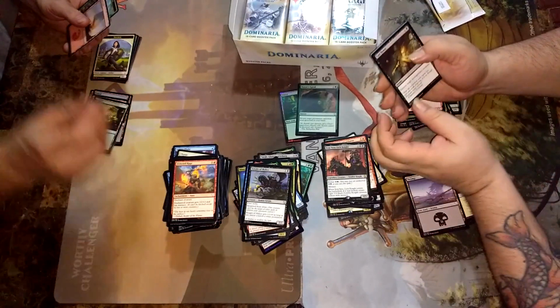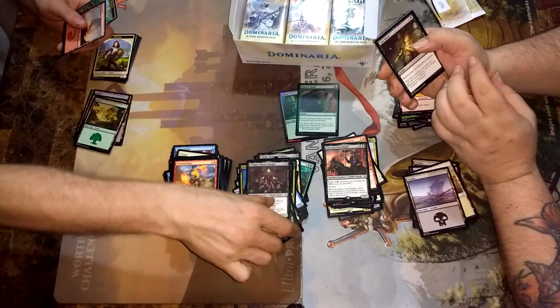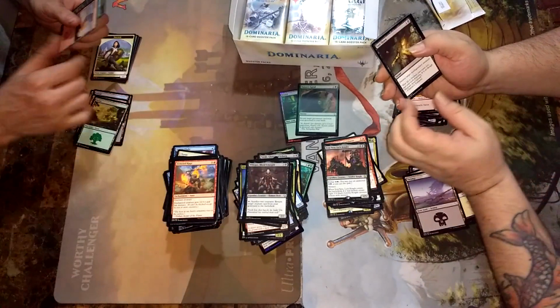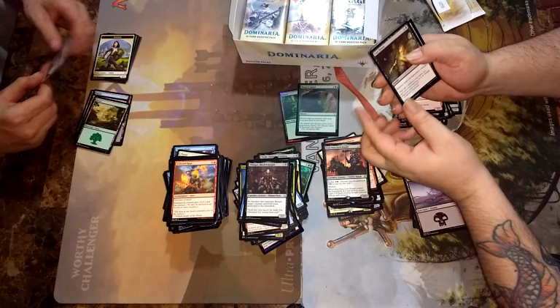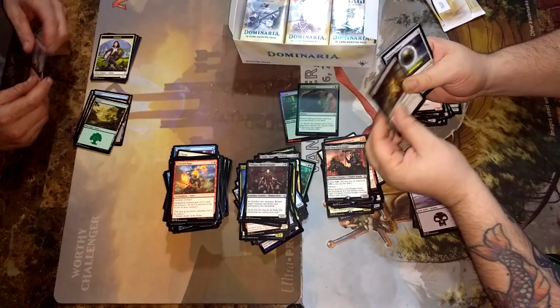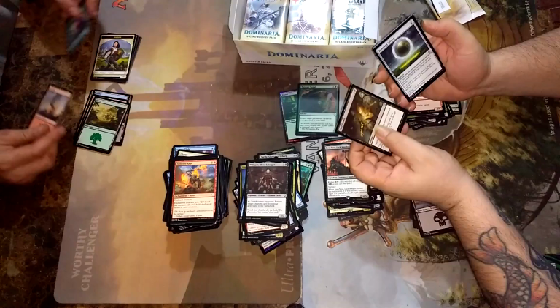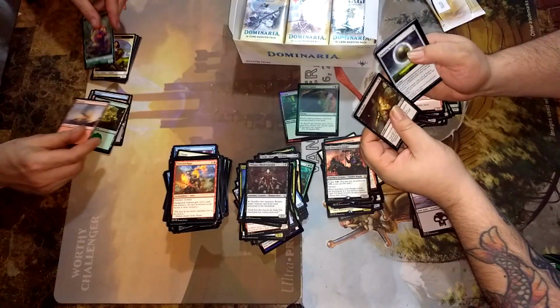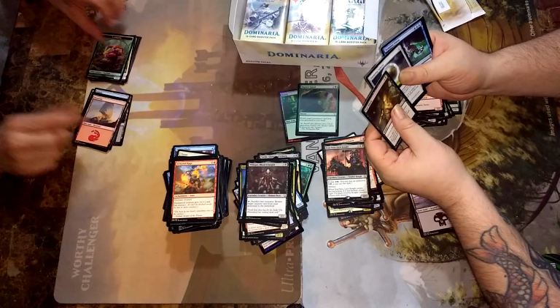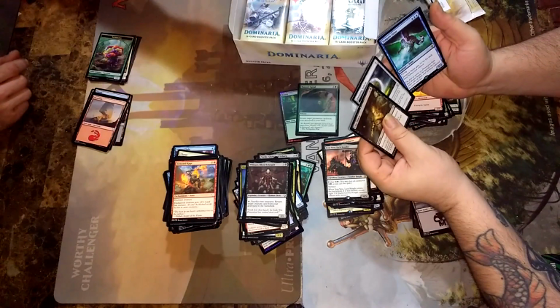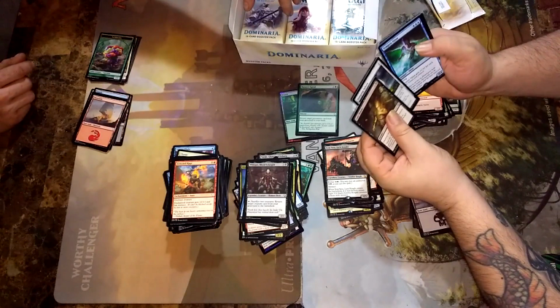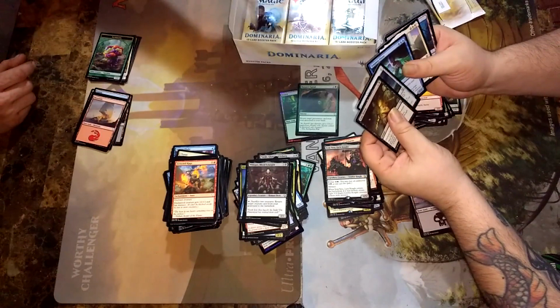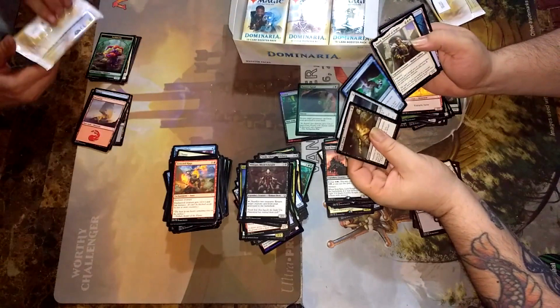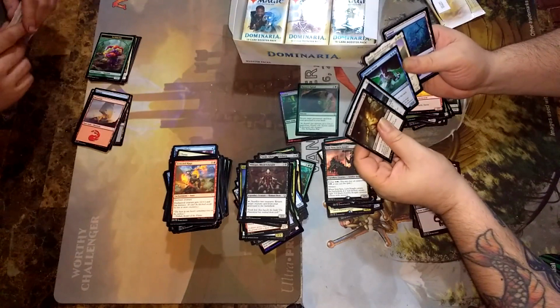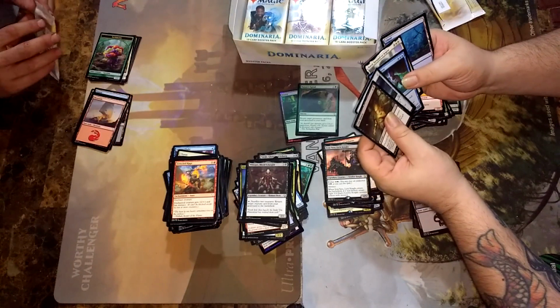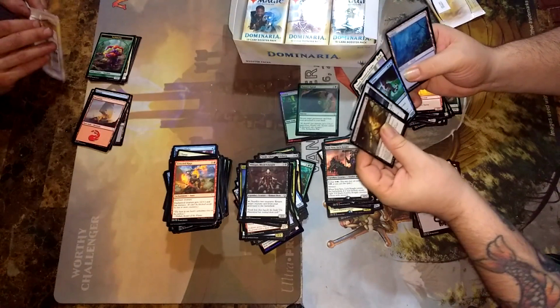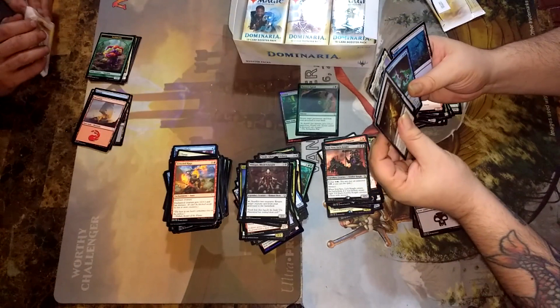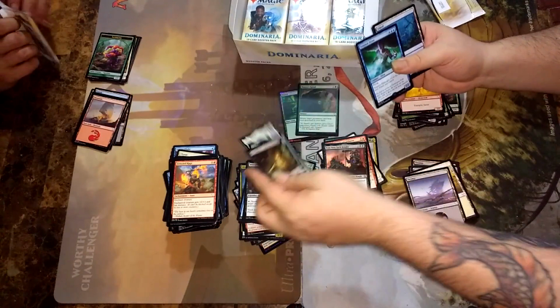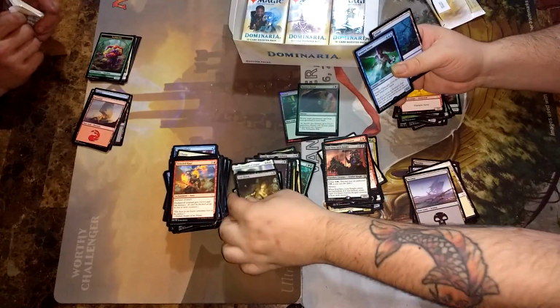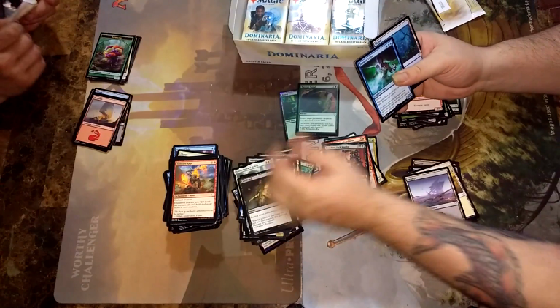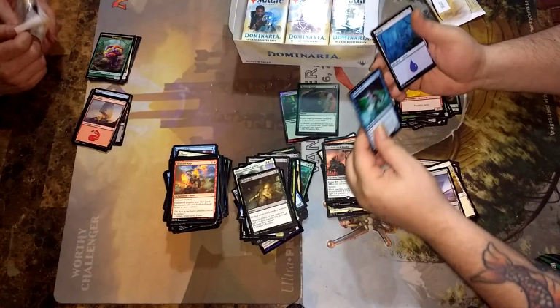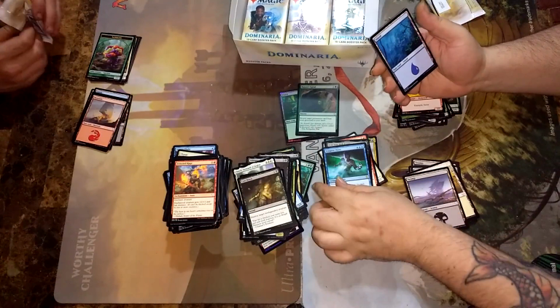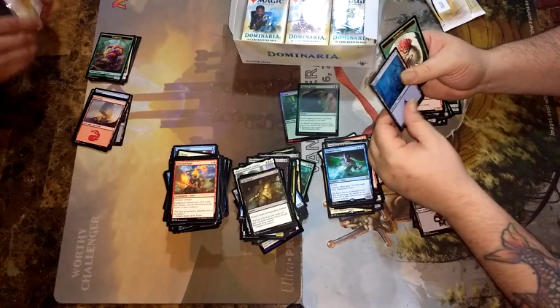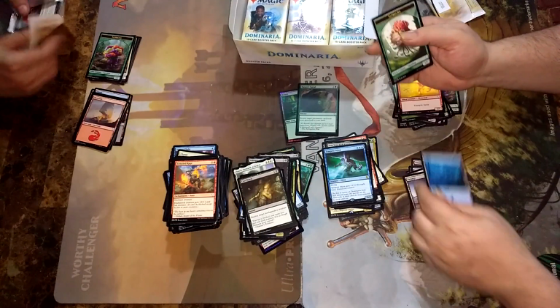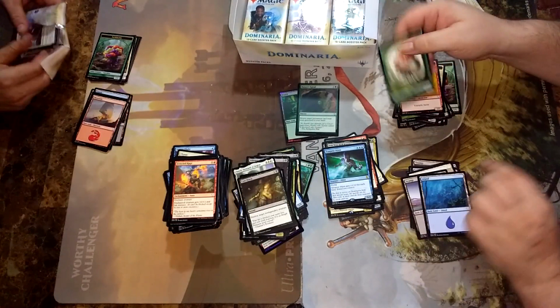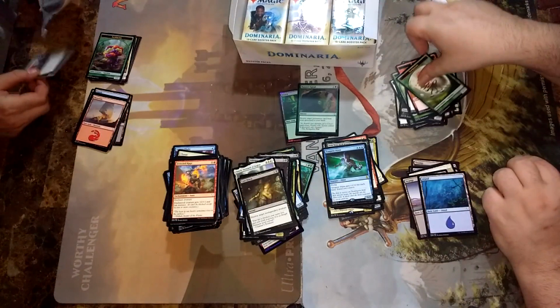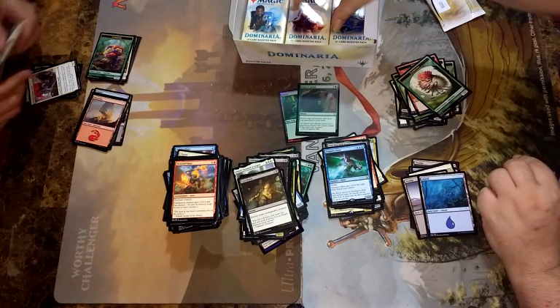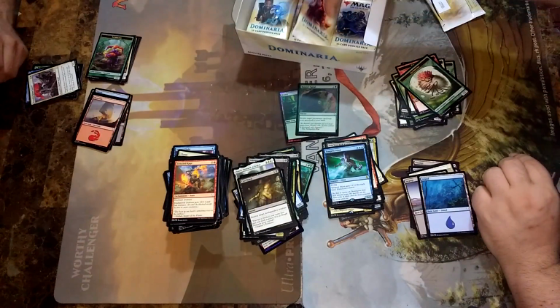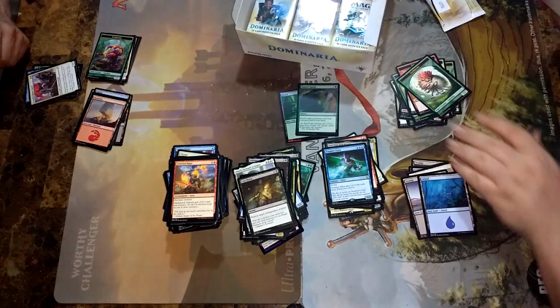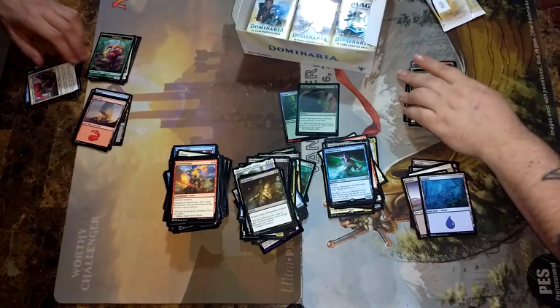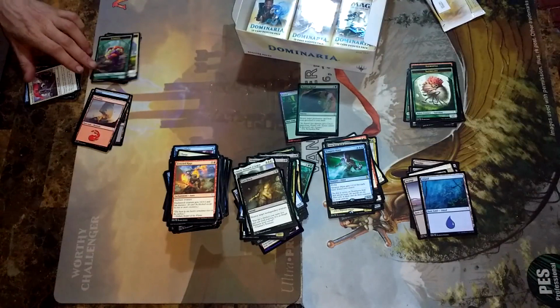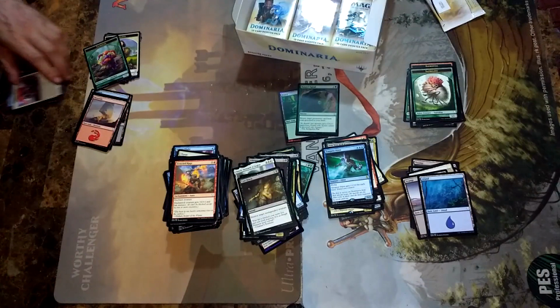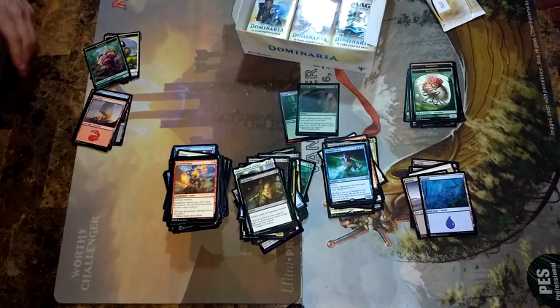And Whisper. Cast Down. Dakmor Sphere. Foil Tempest Djinn. Dakmor Sphere. Very red. One red and one the other thing — nice.